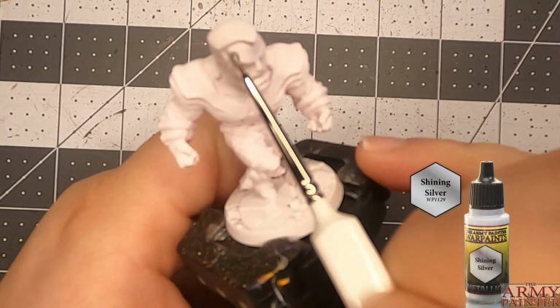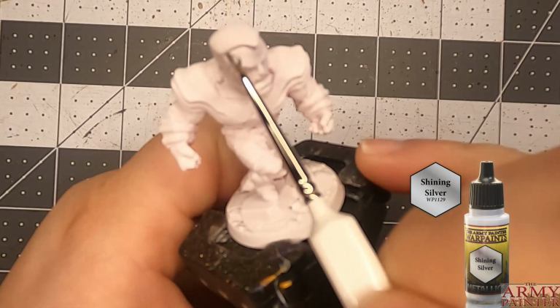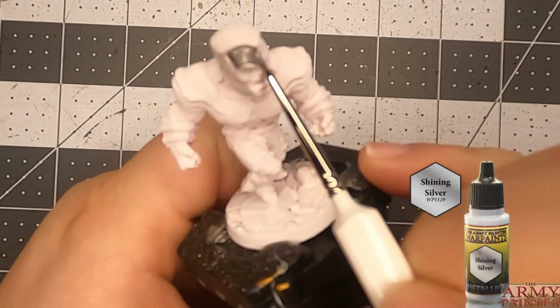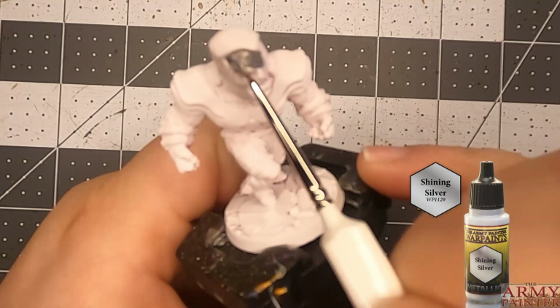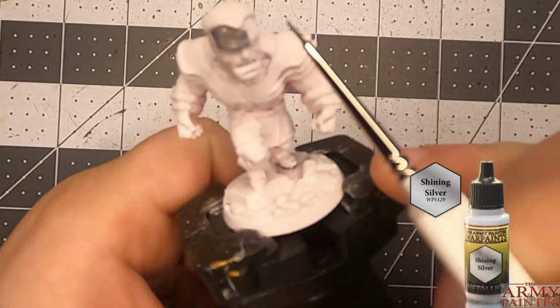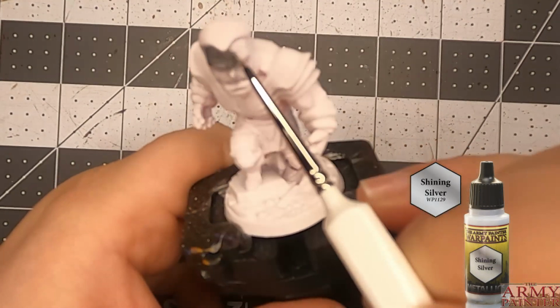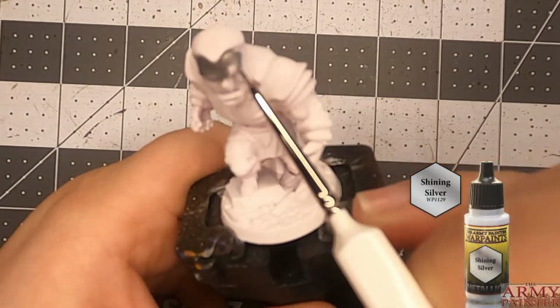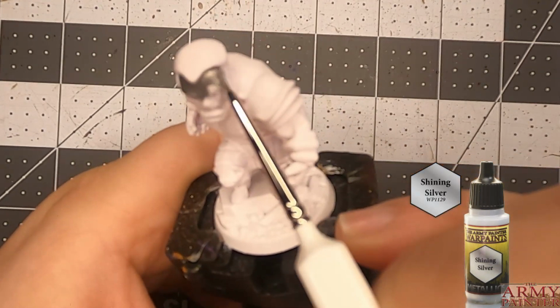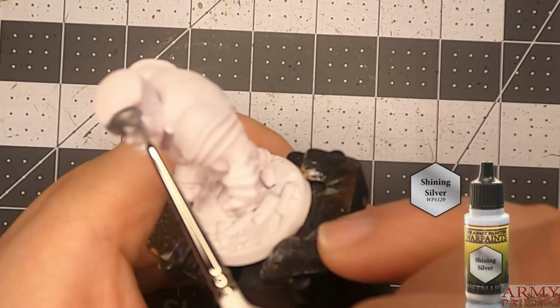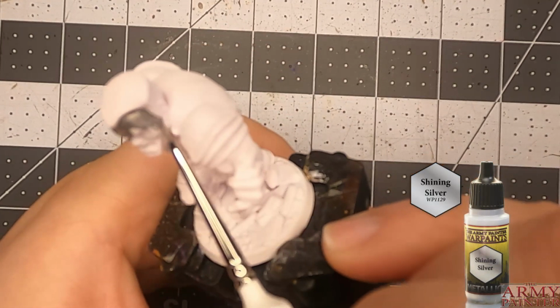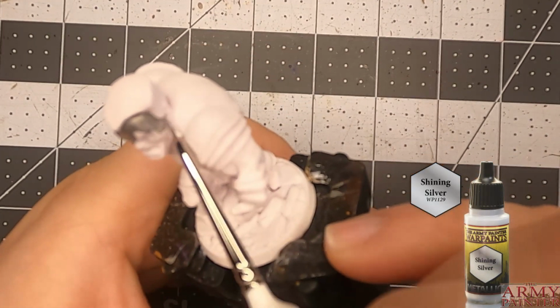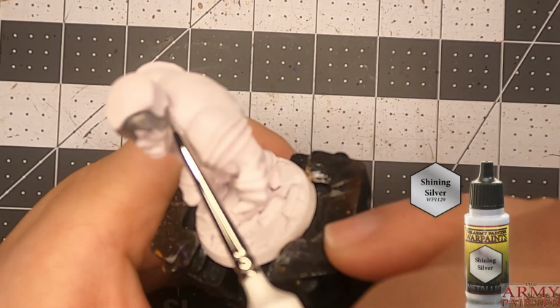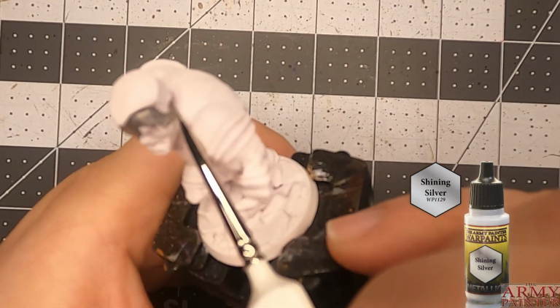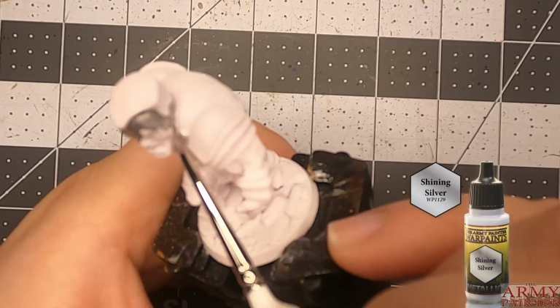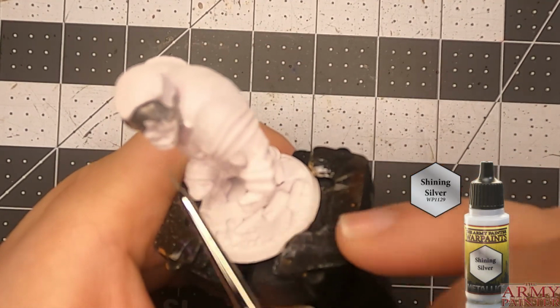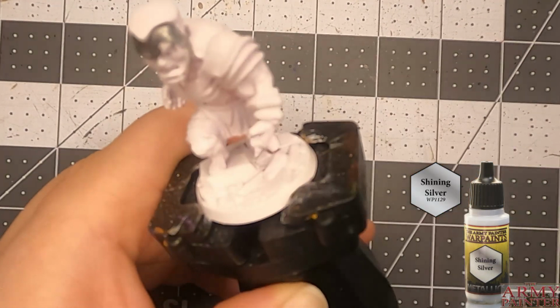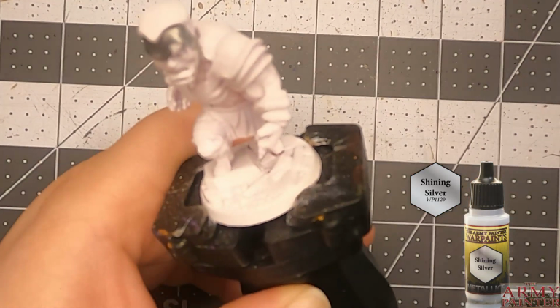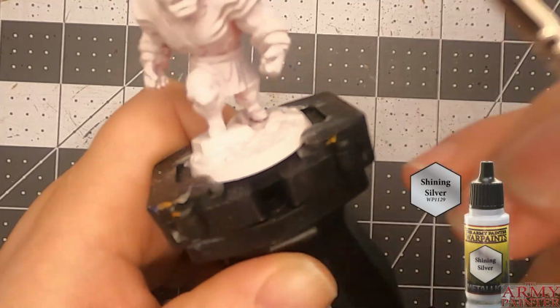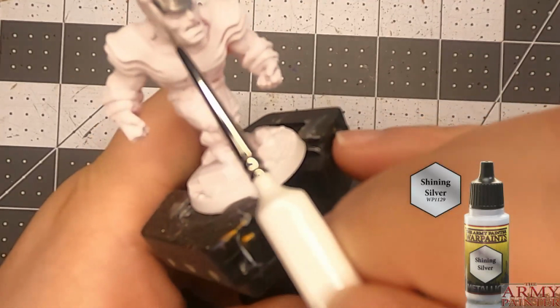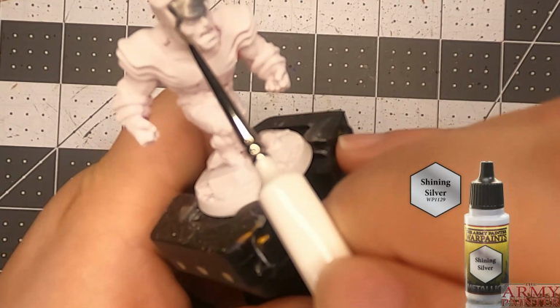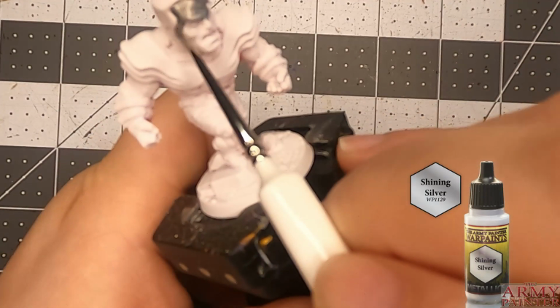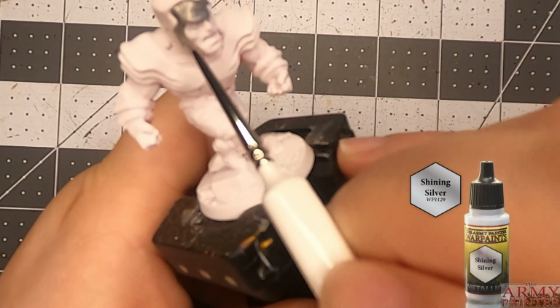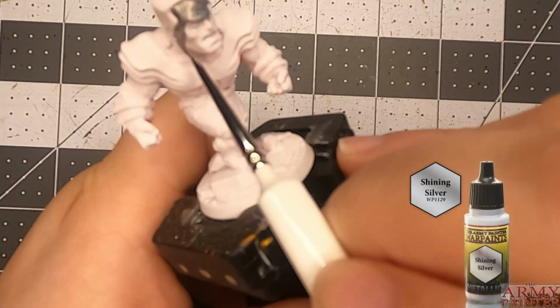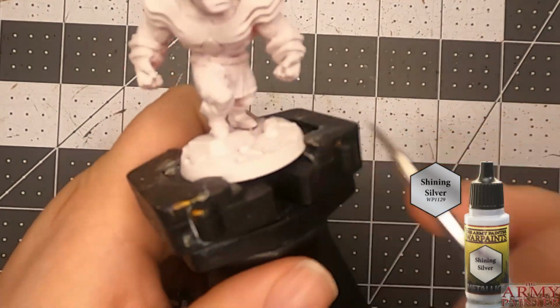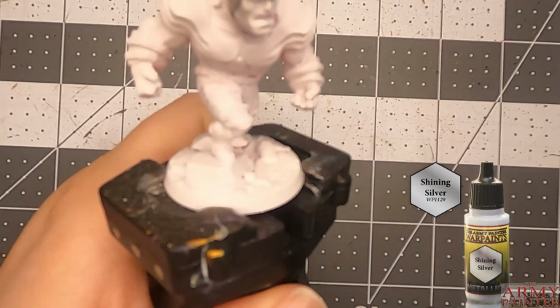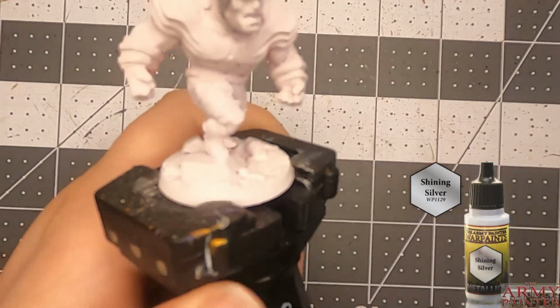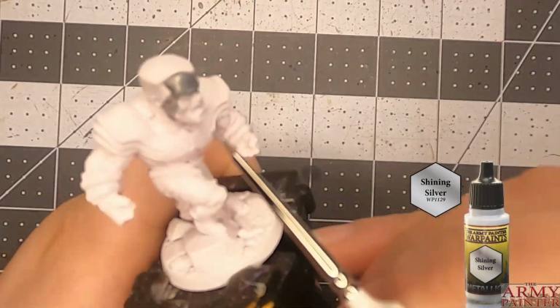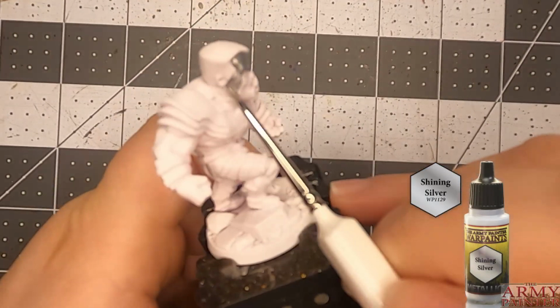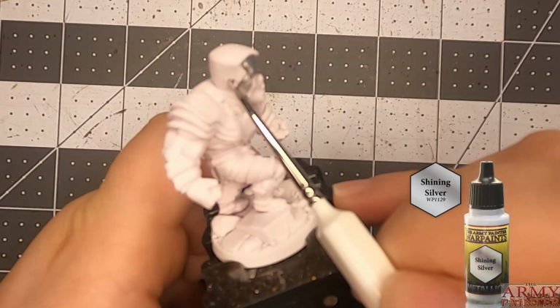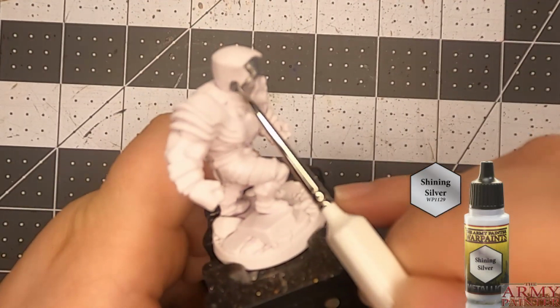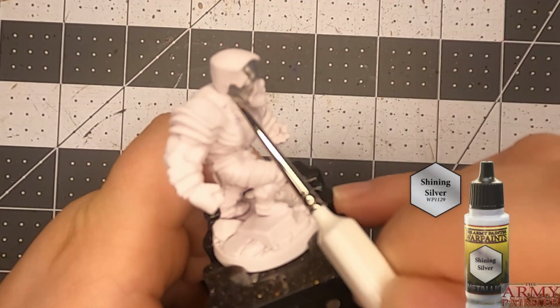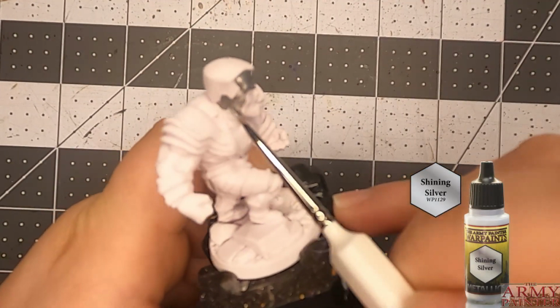Hey guys, Wondering Shell here, and once again we're going to be doing another Marvel United painting, this time with the Phoenix Five — Colossus.